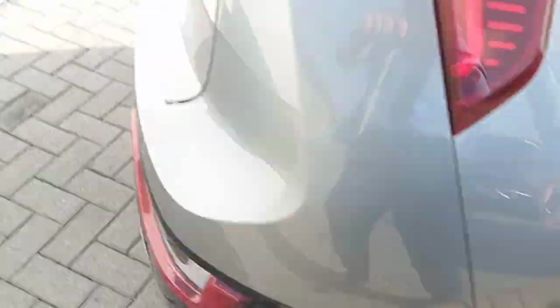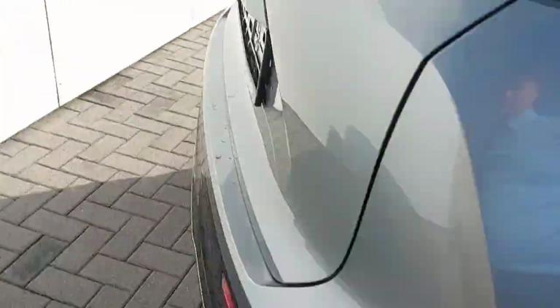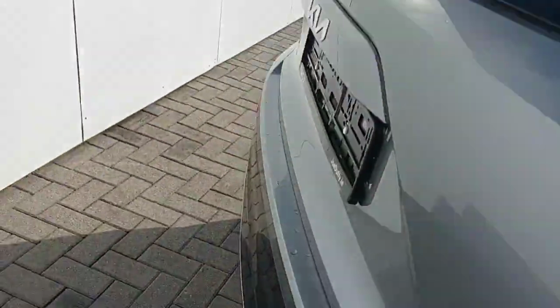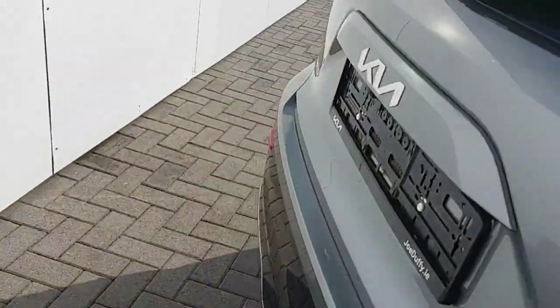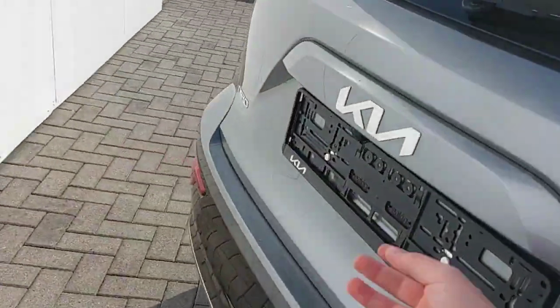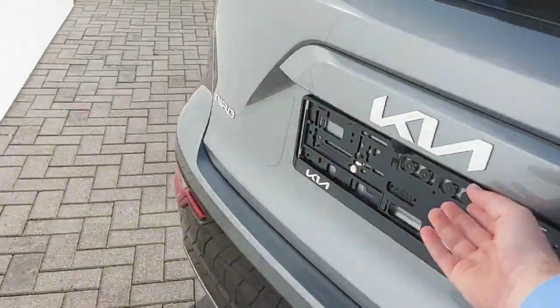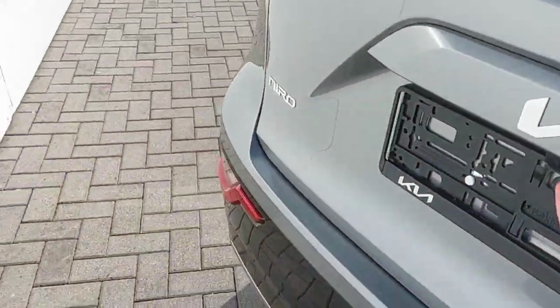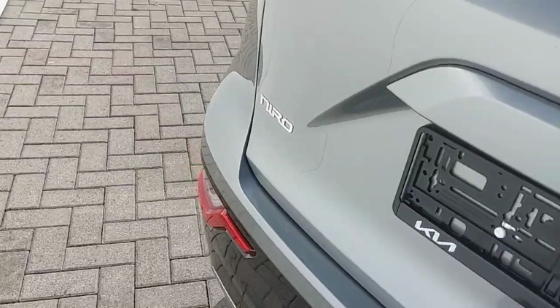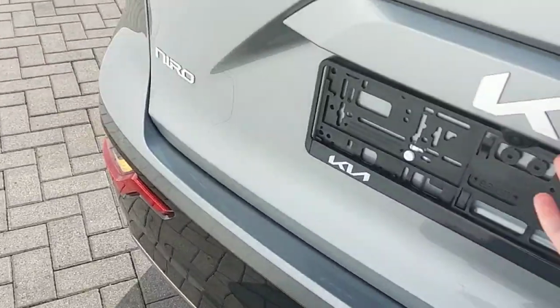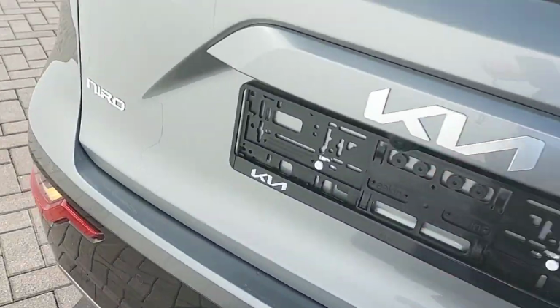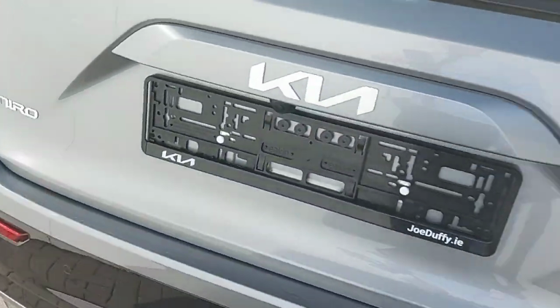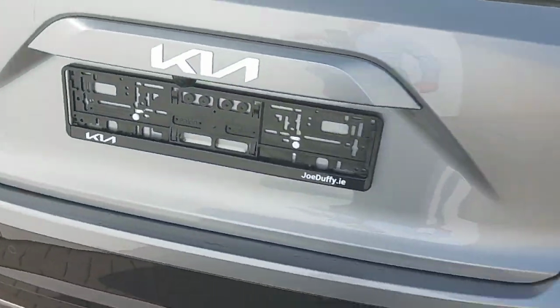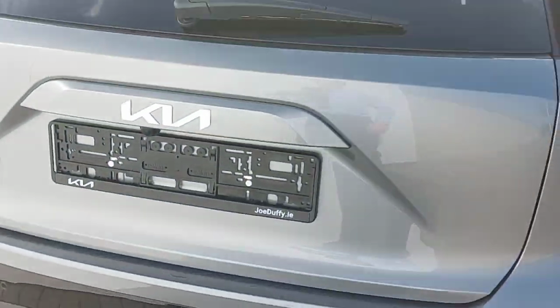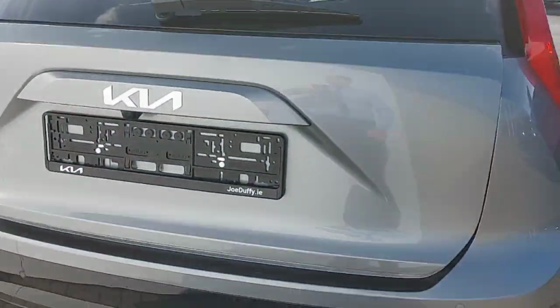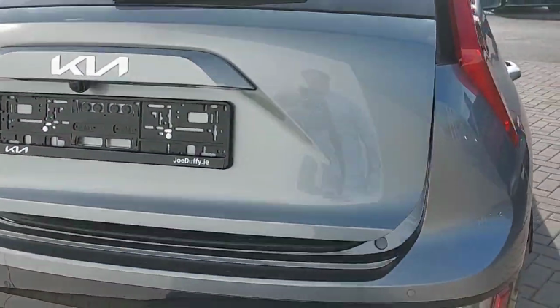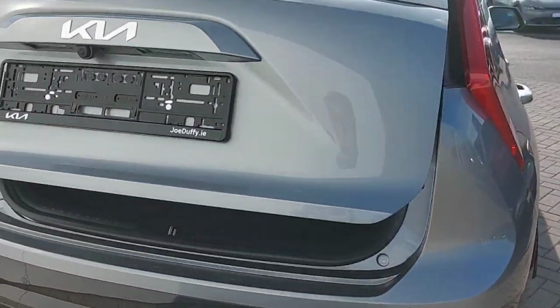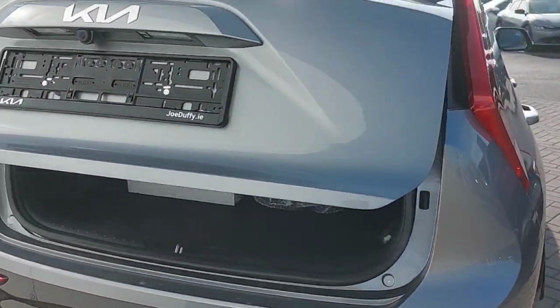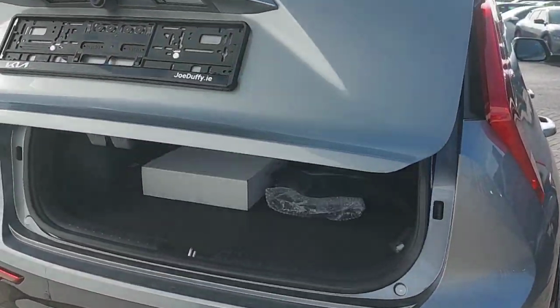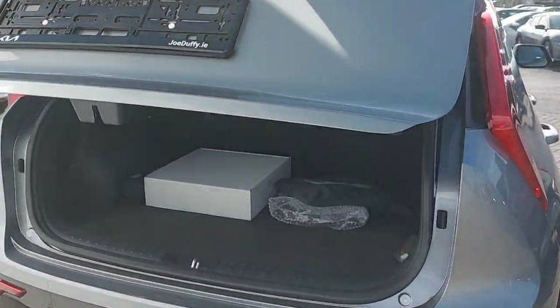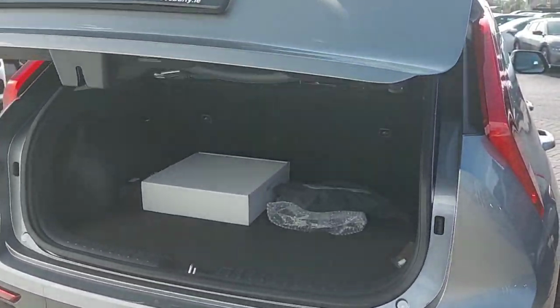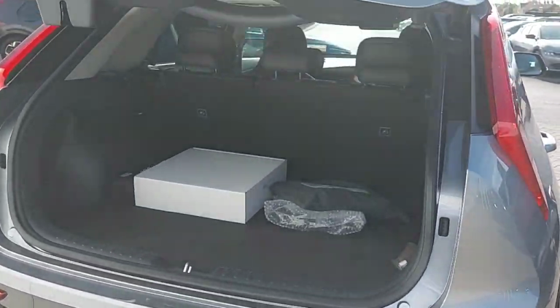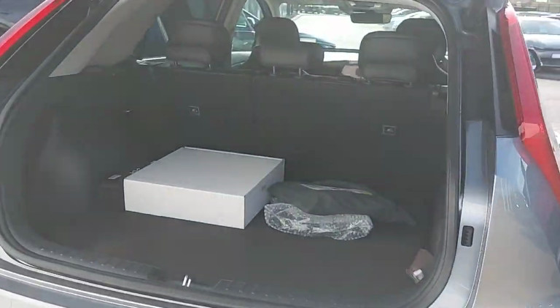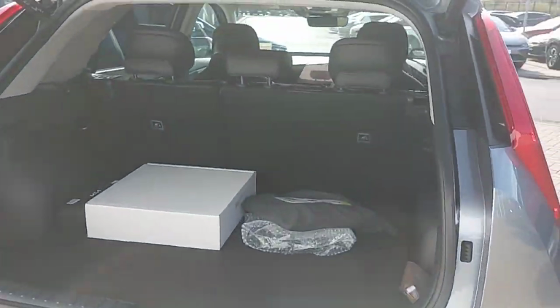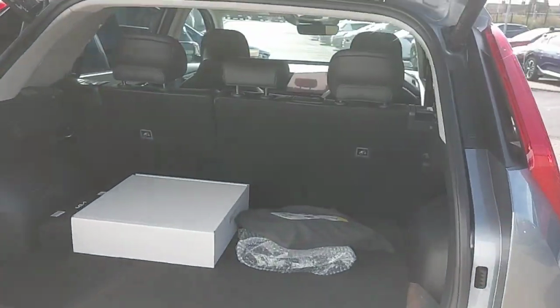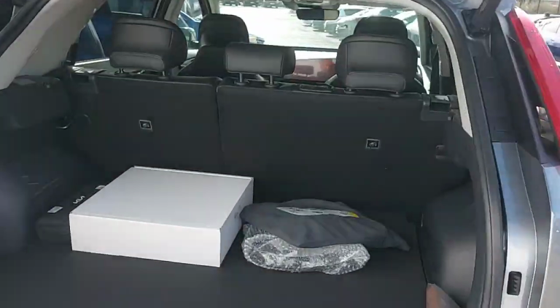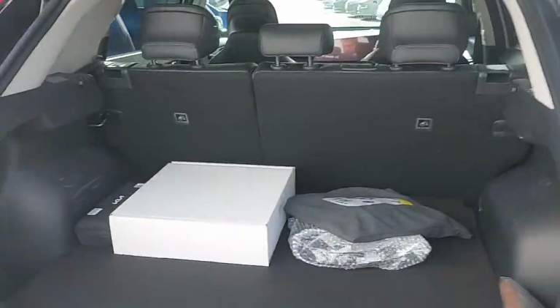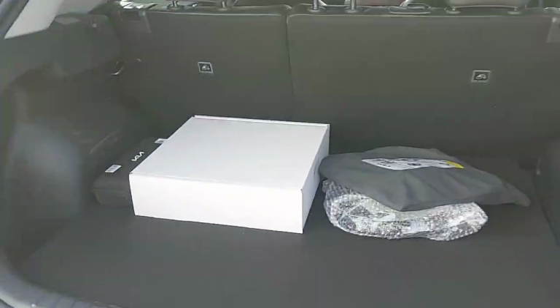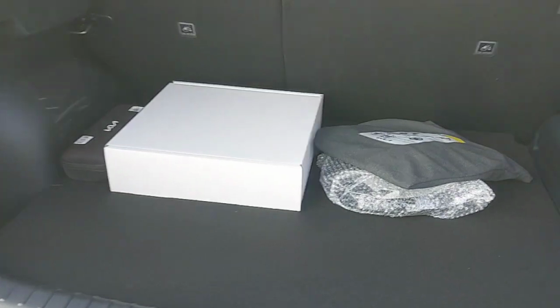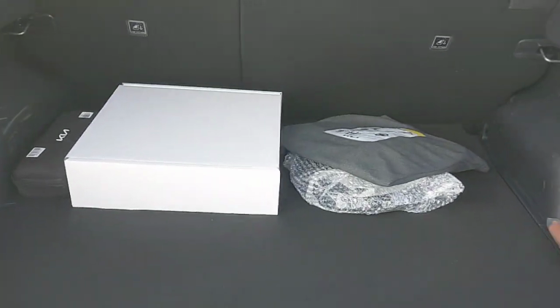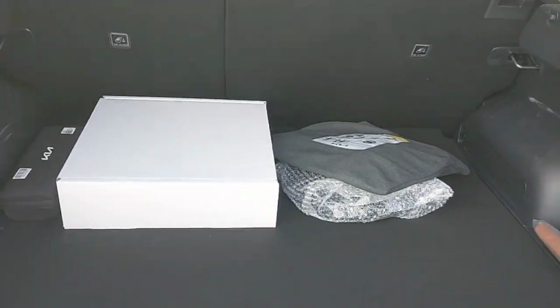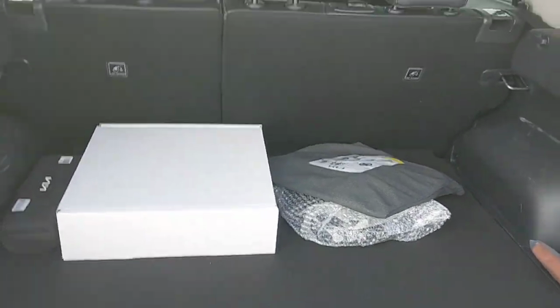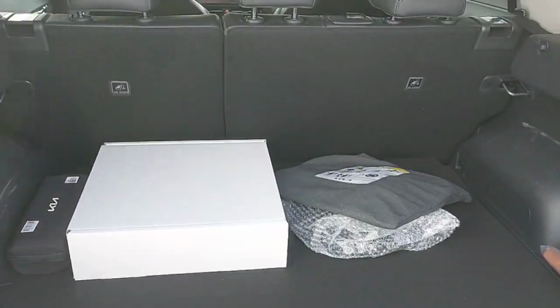We'll take a quick look inside the boot now. There's an electric tailgate for ease of access, as well as quite a fine-sized boot for the size of the car.